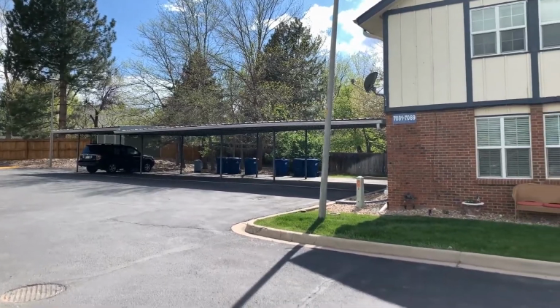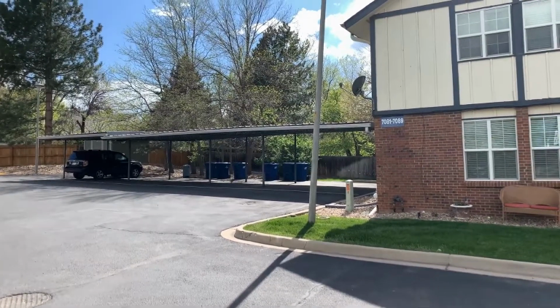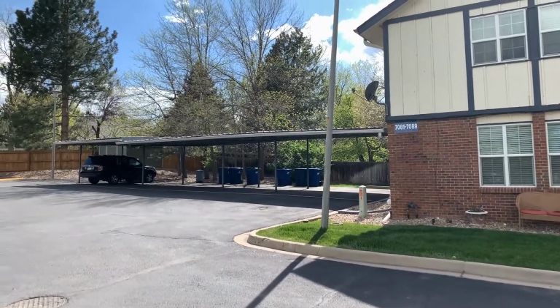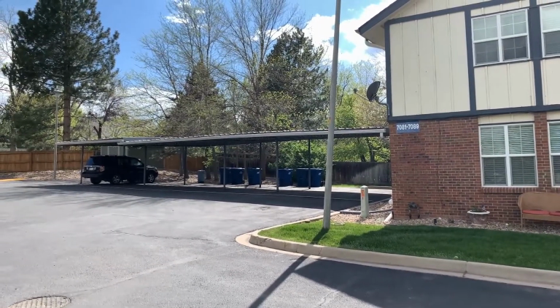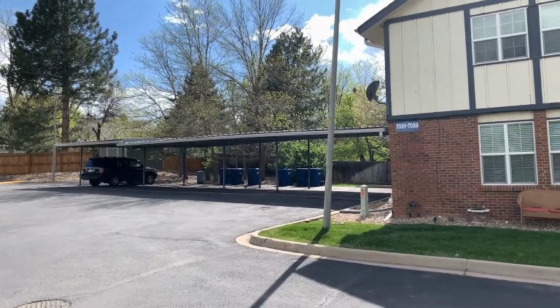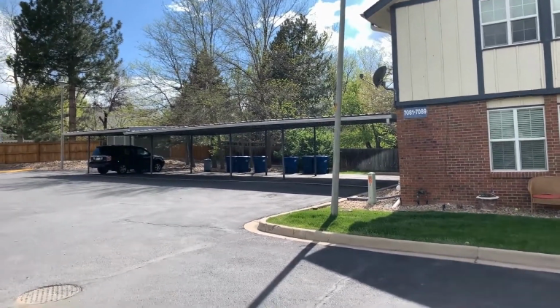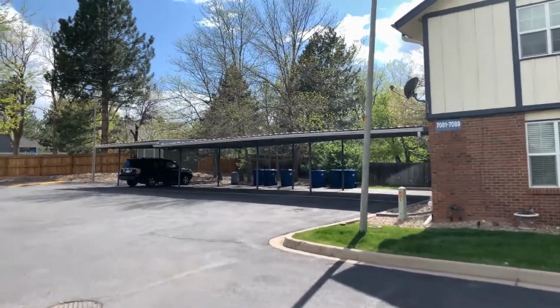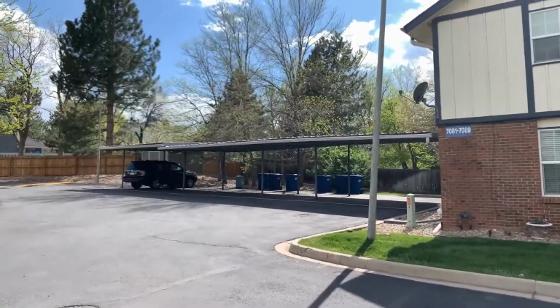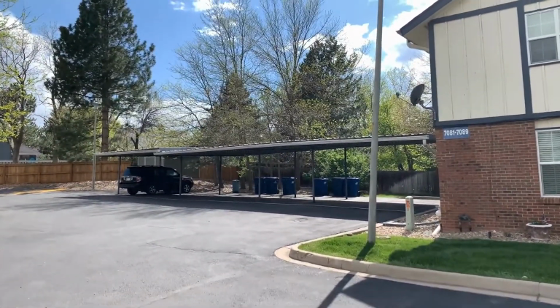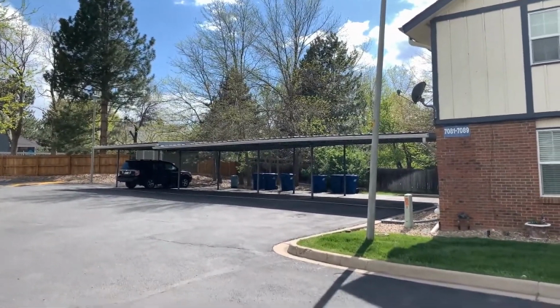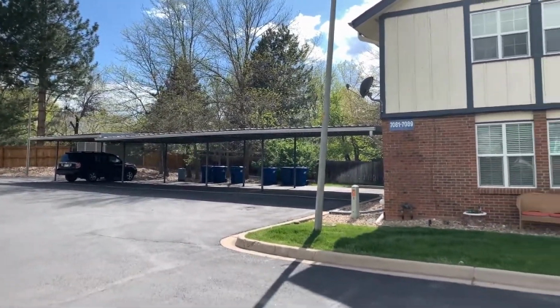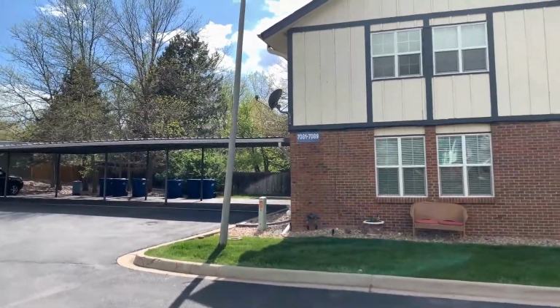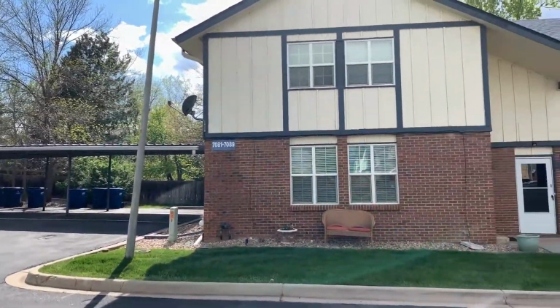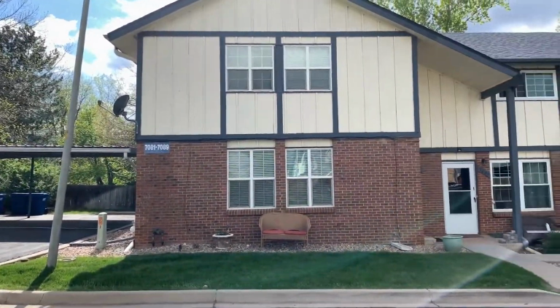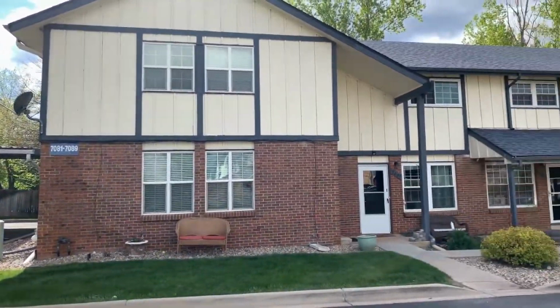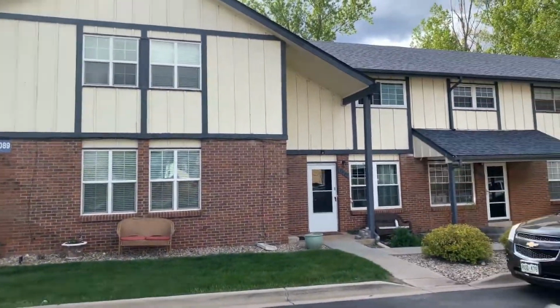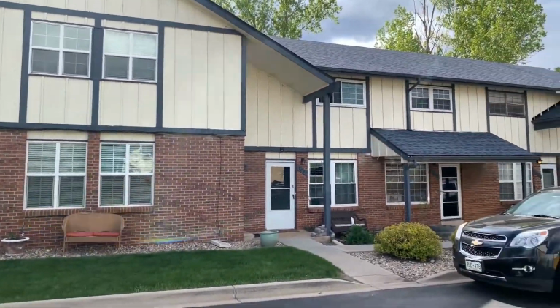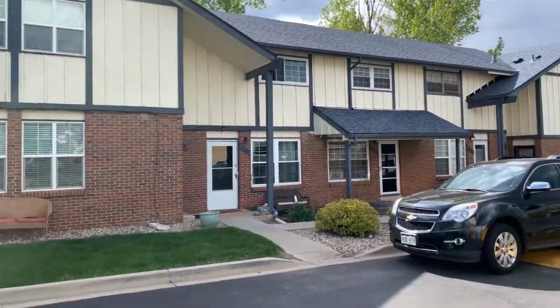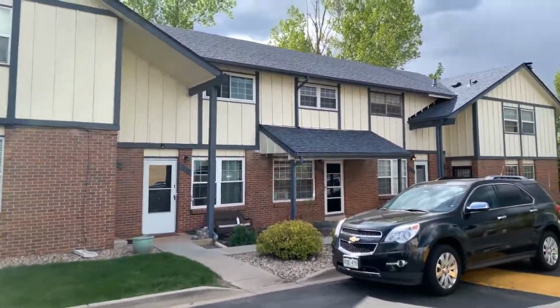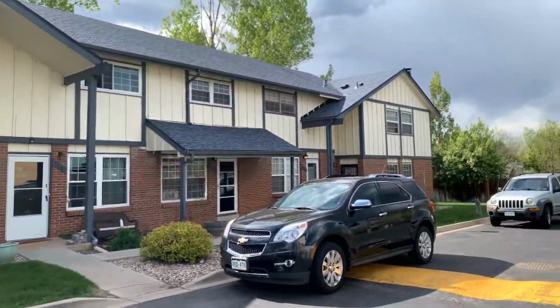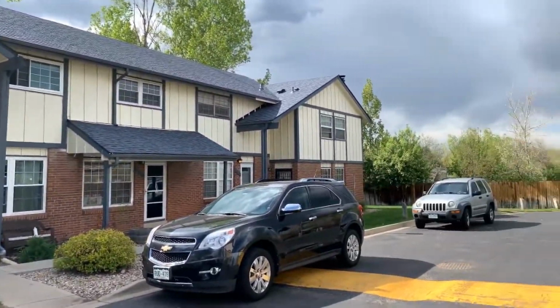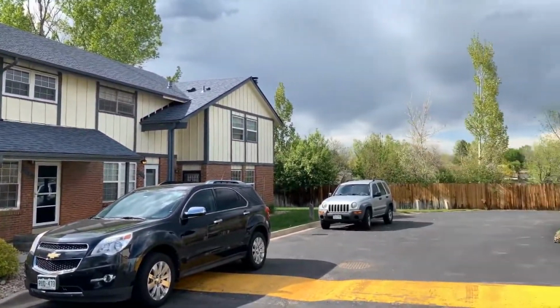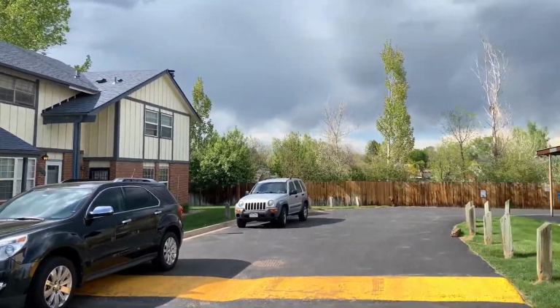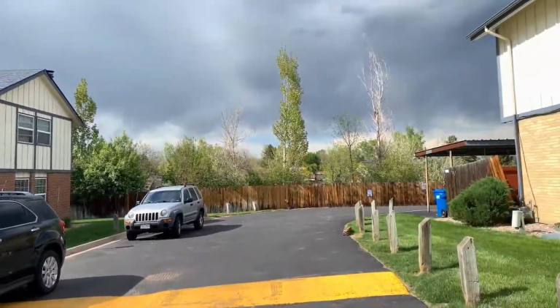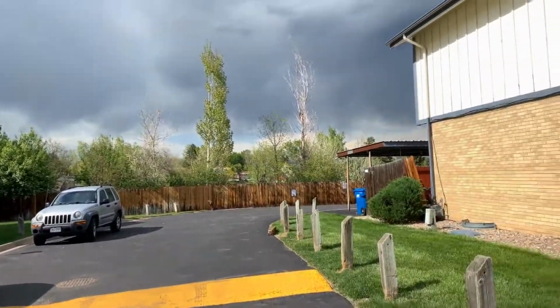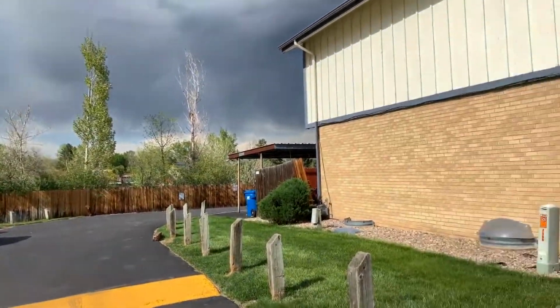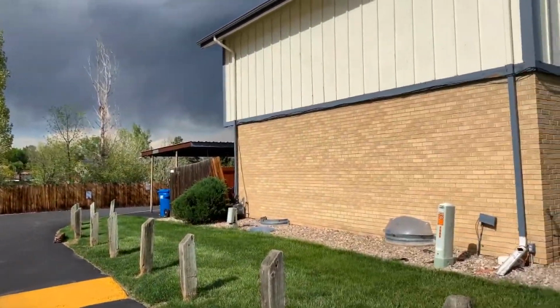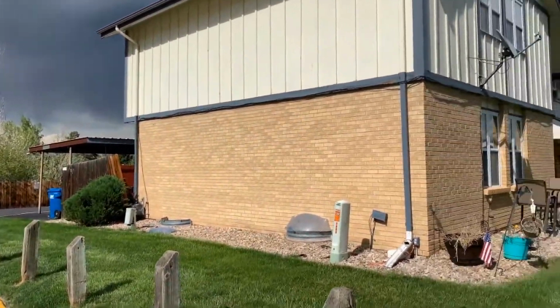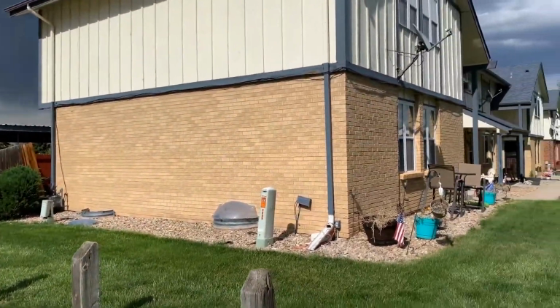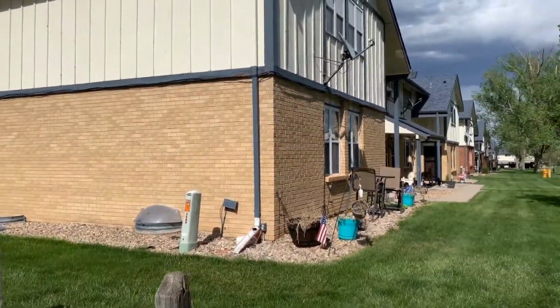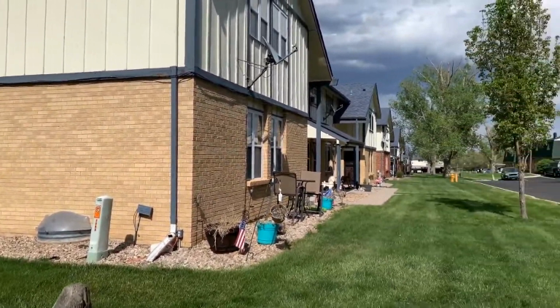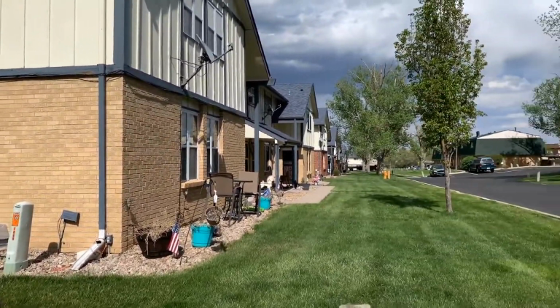I'm showing you the carport. There is one assigned carport space that comes with this unit, and this is a very tranquil complex.